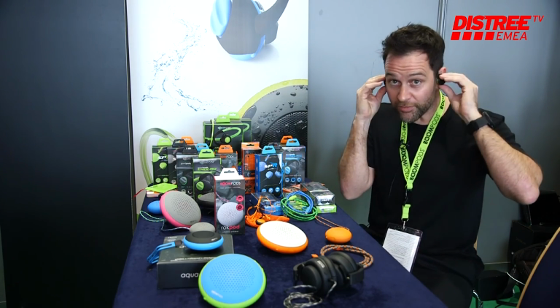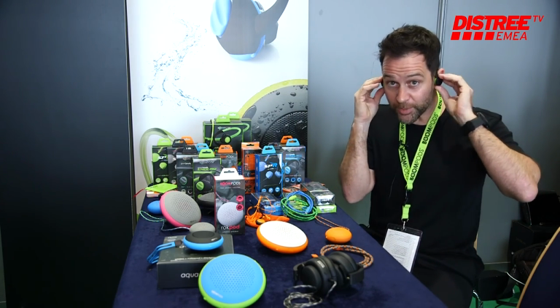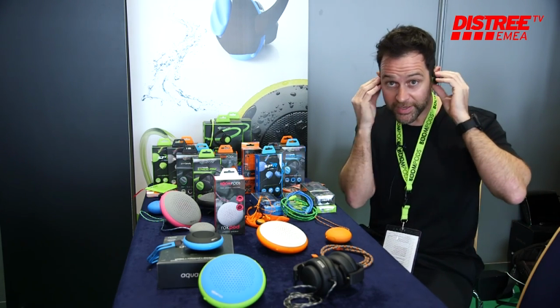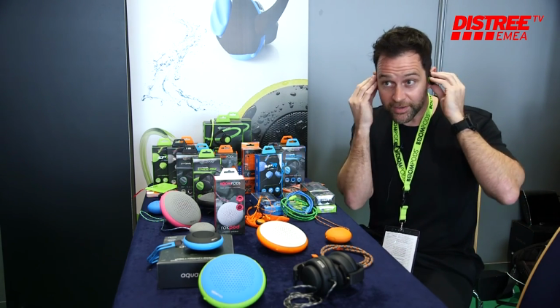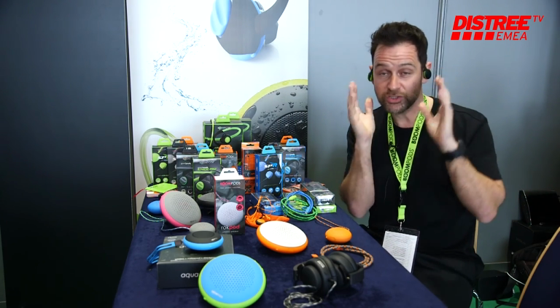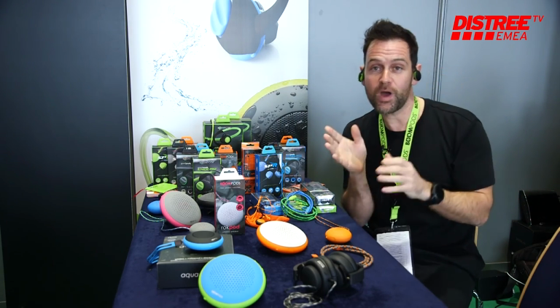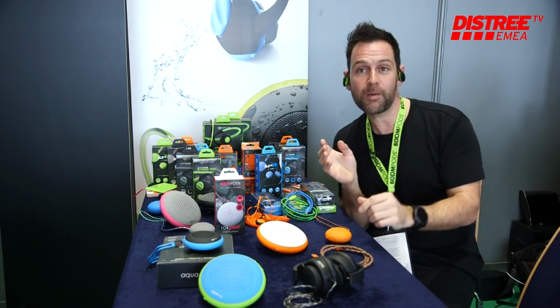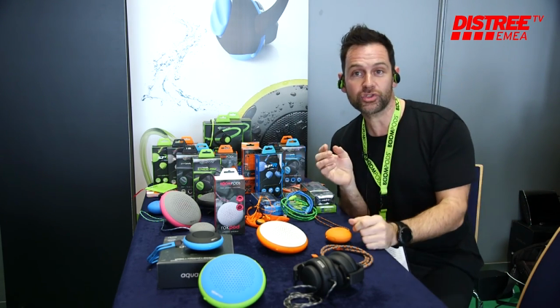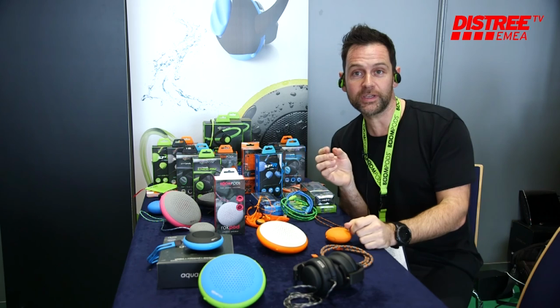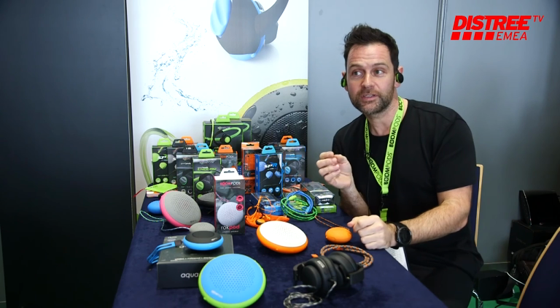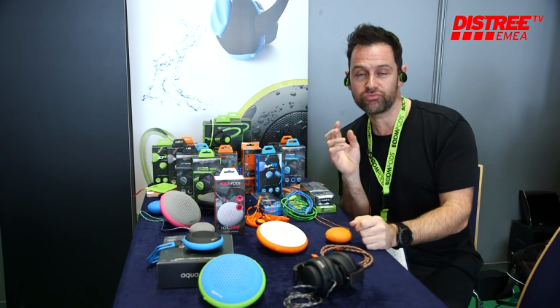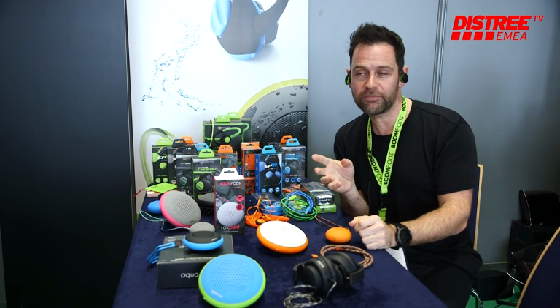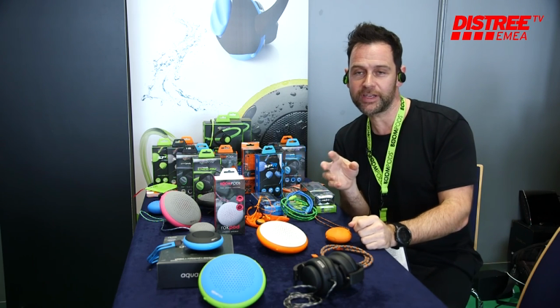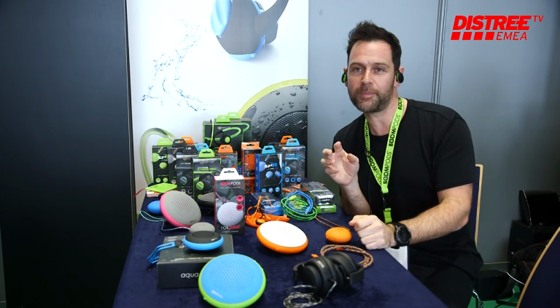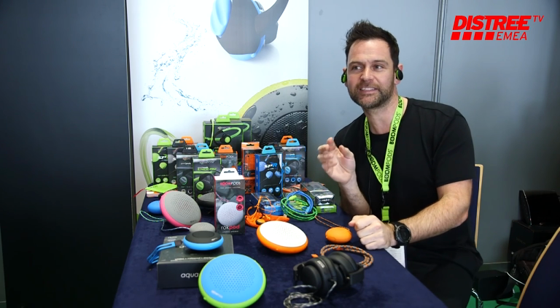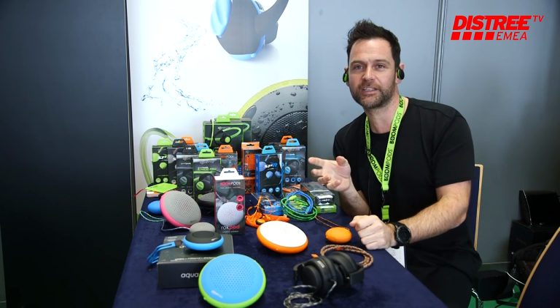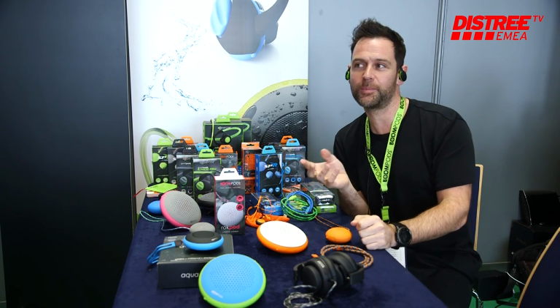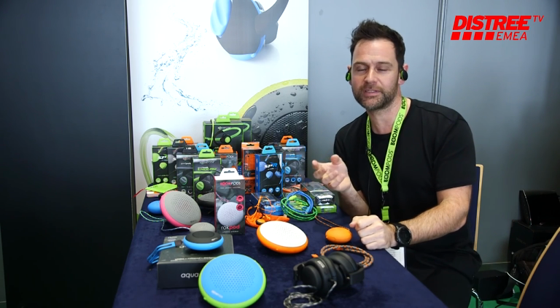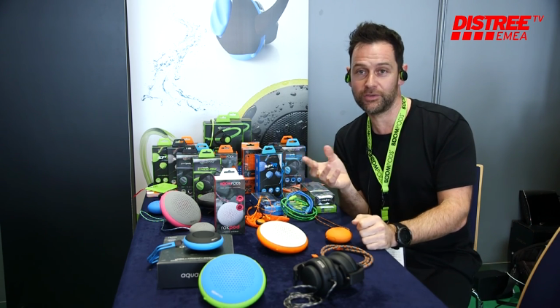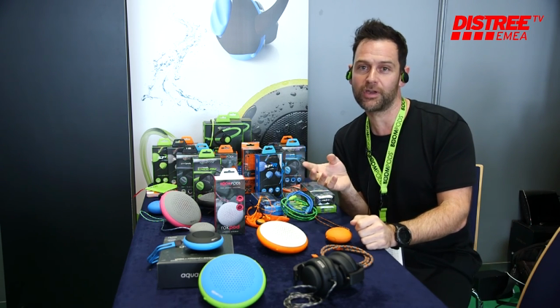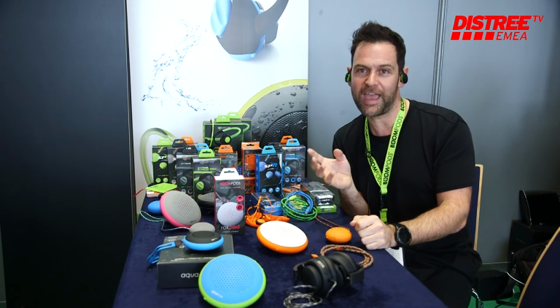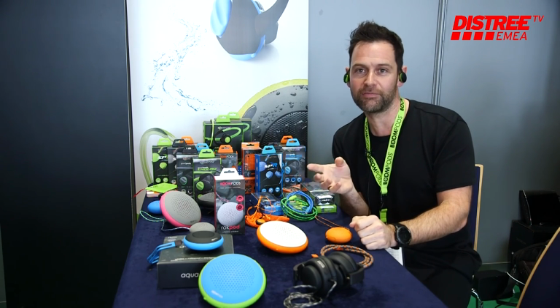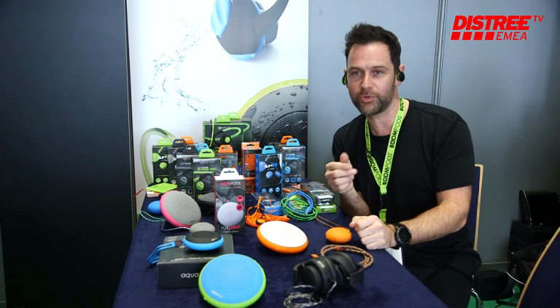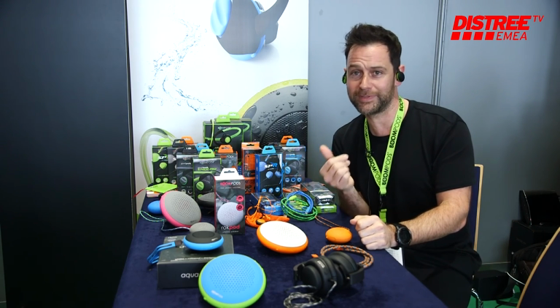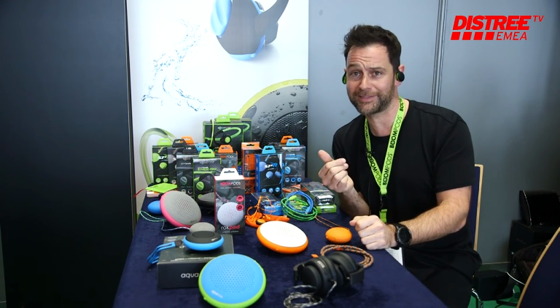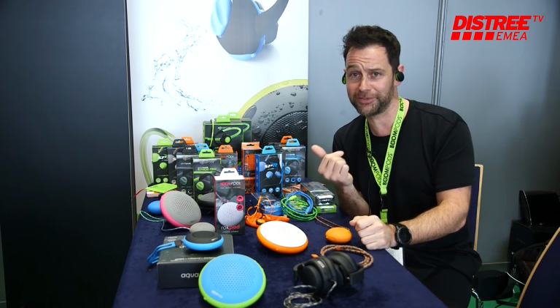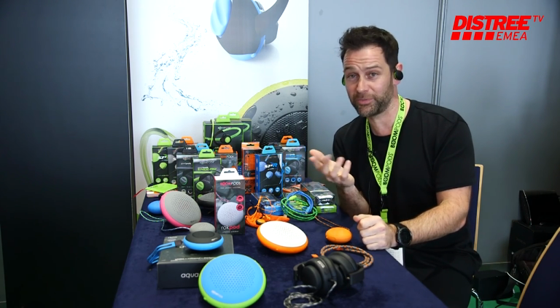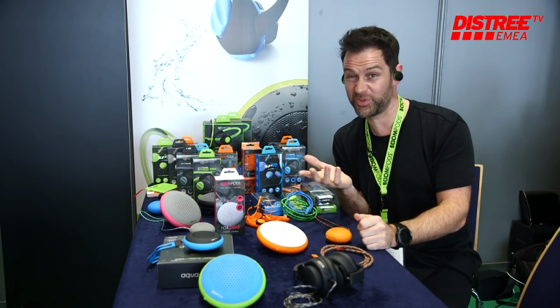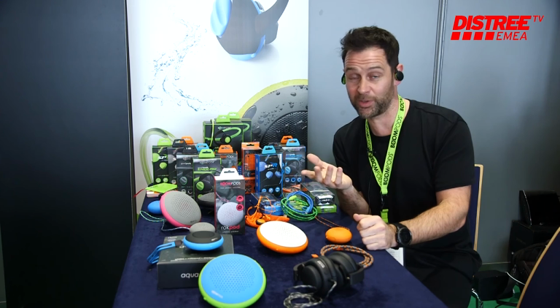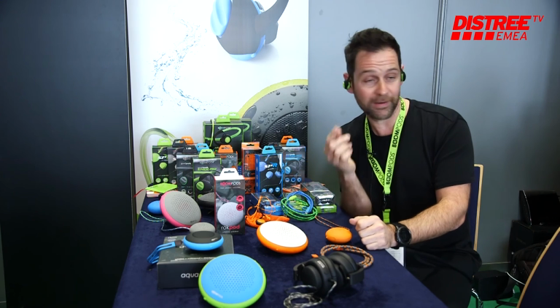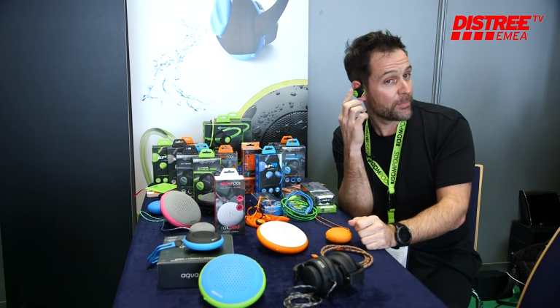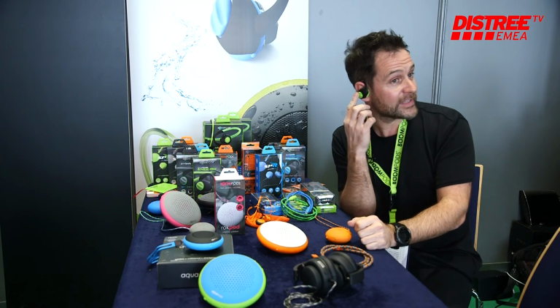These headphones sit over the top of the ear. It's a 12-hour battery, really rugged, IPX6 rated, which means you can go in heavy rain — which we test in the UK, so we know all about that.